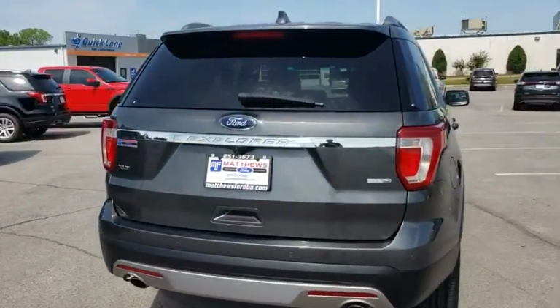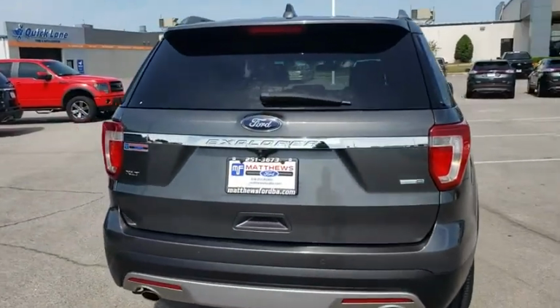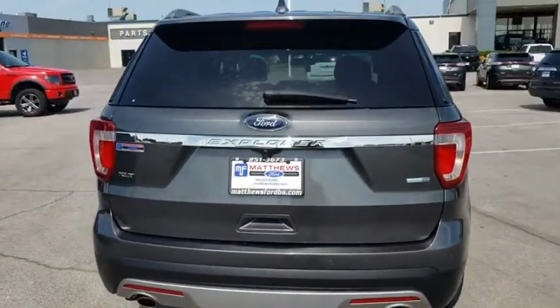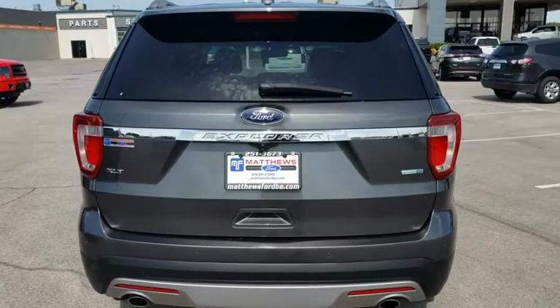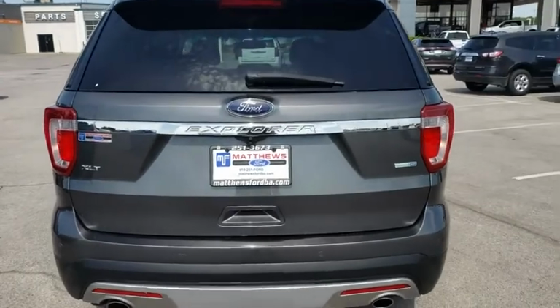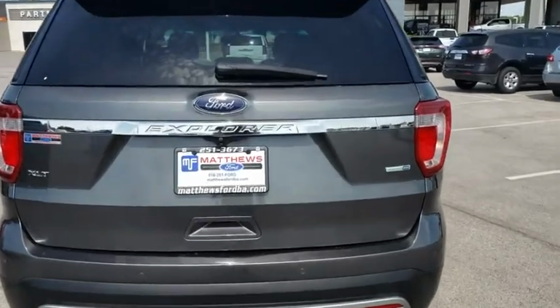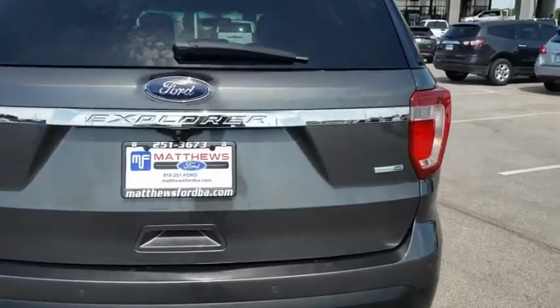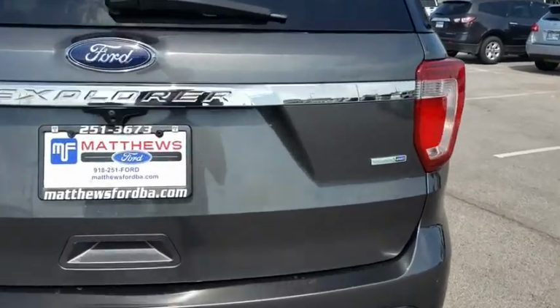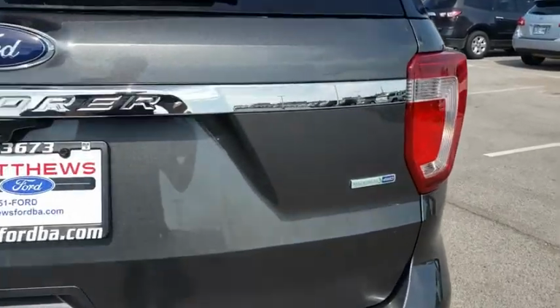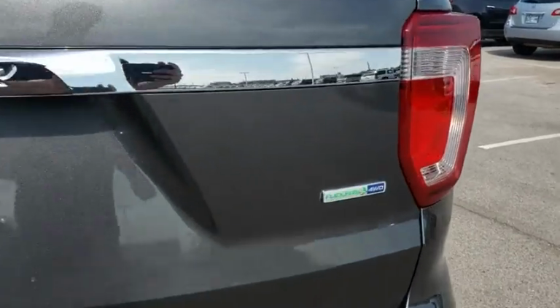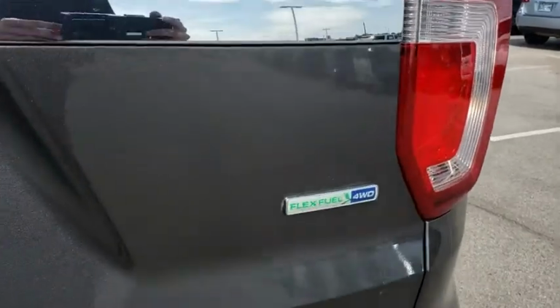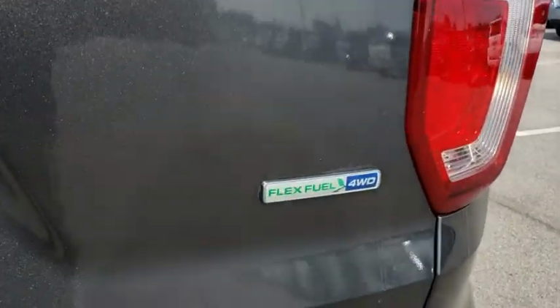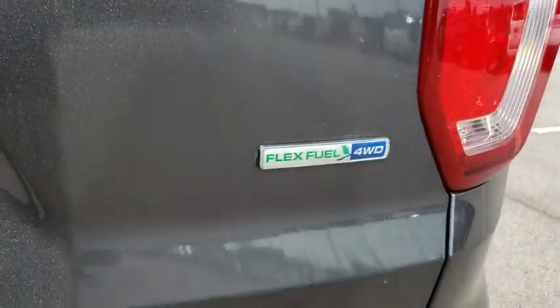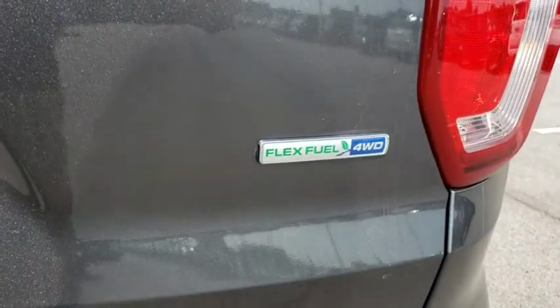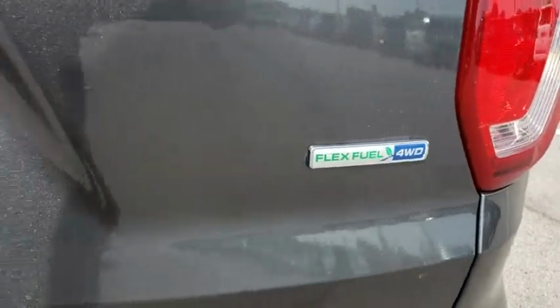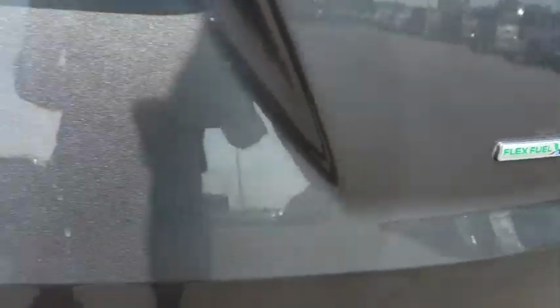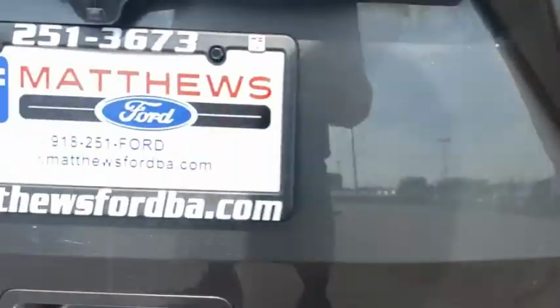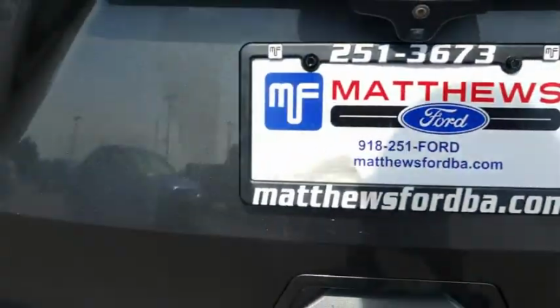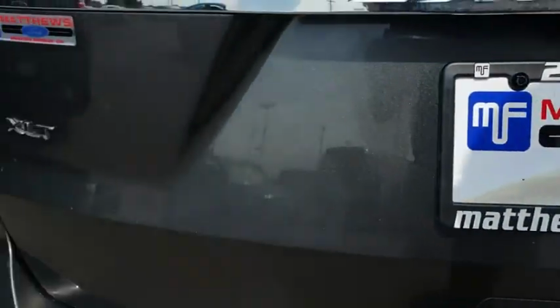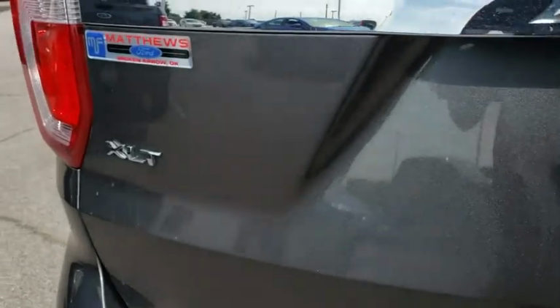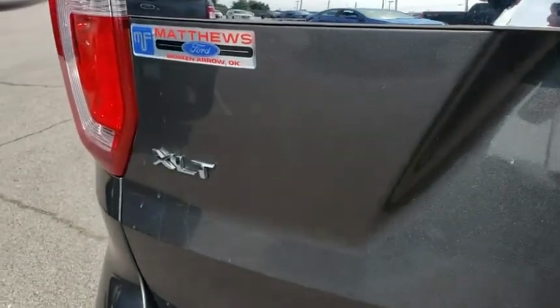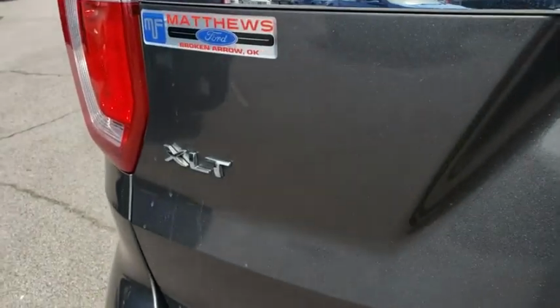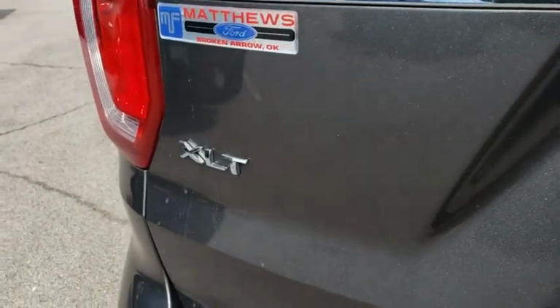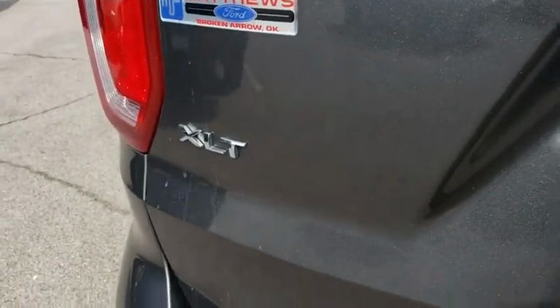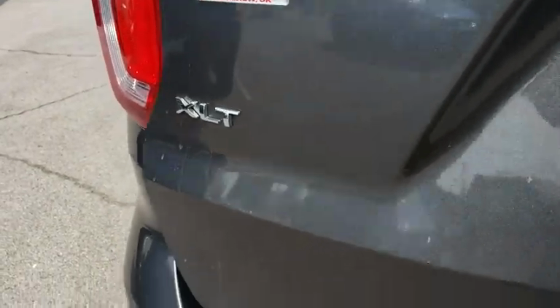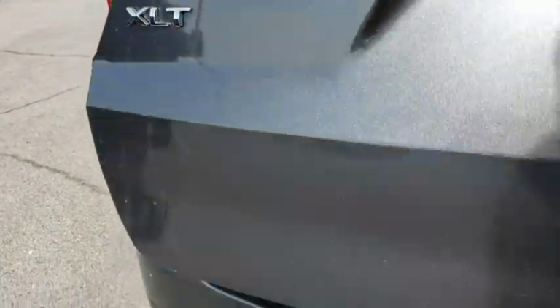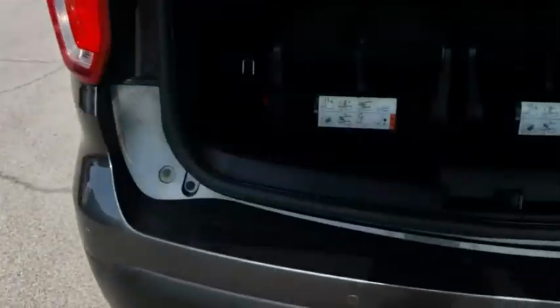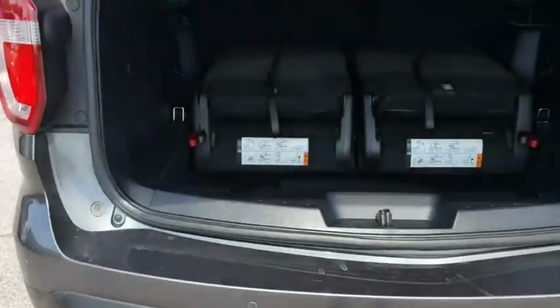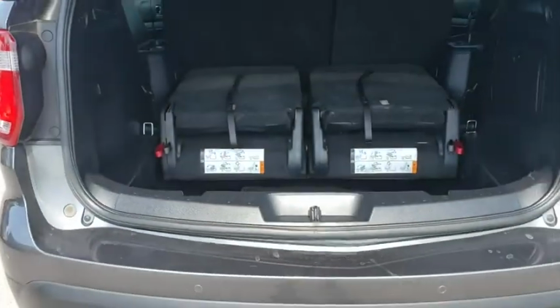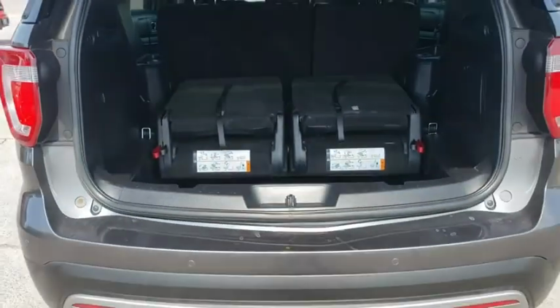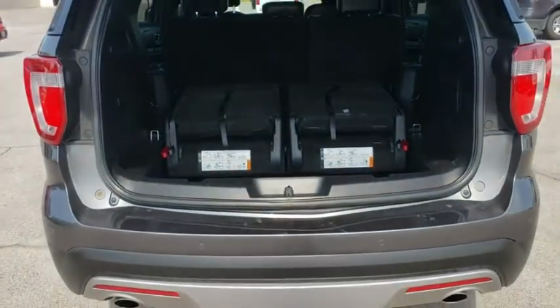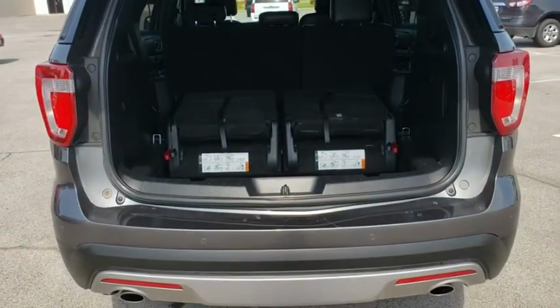Keyless entry, power passenger seat, traction control, steering wheel audio controls, anti-lock braking system, backup camera, stability control, leather-wrapped steering wheel, Bluetooth.